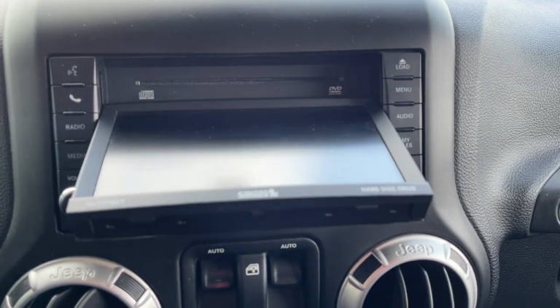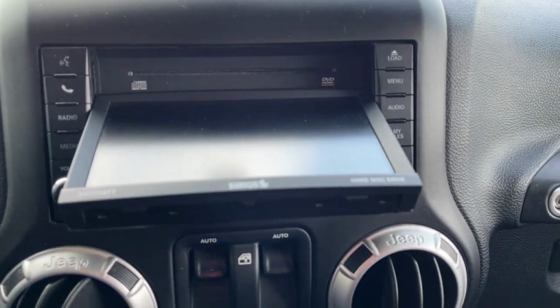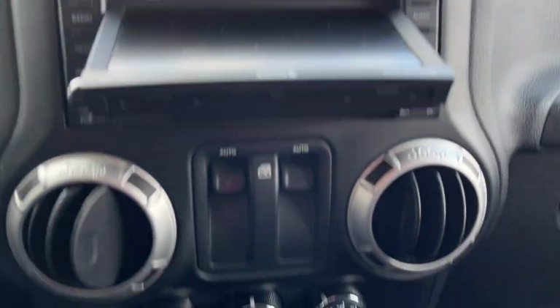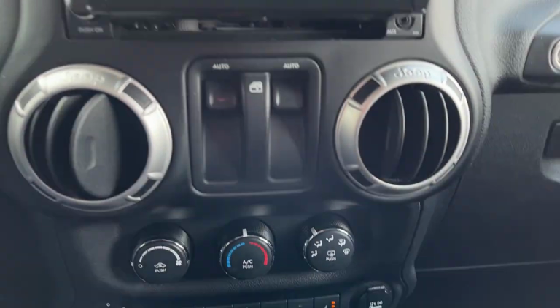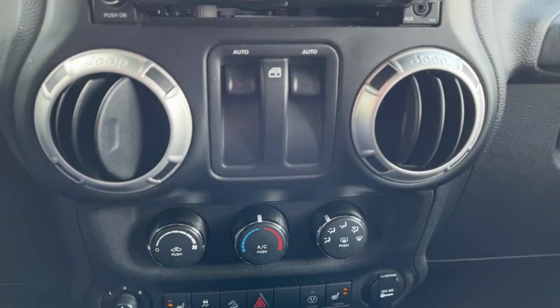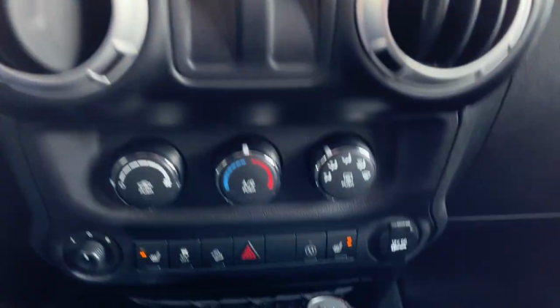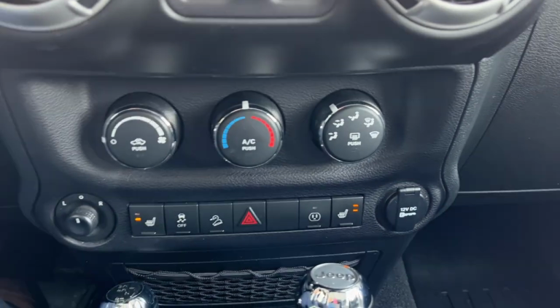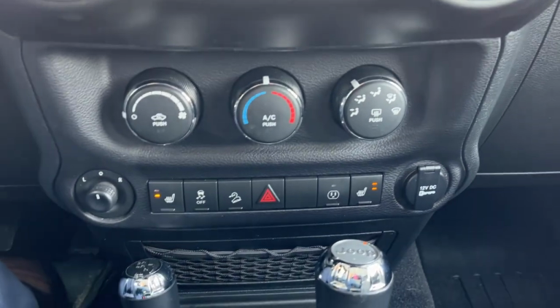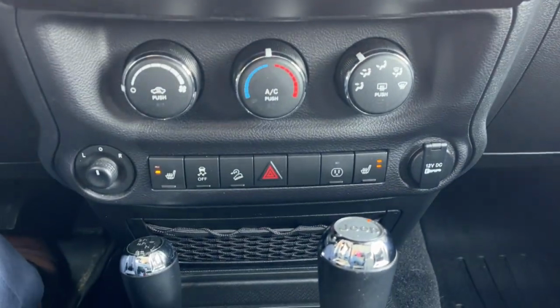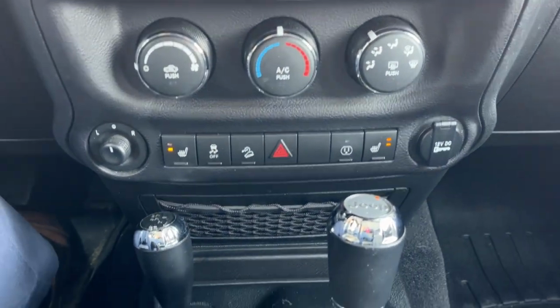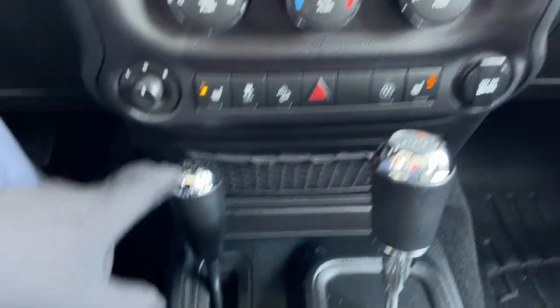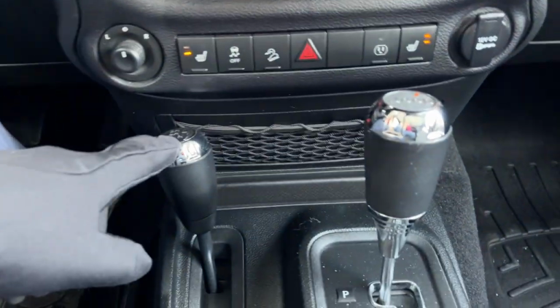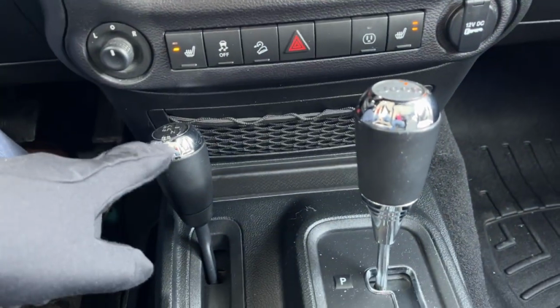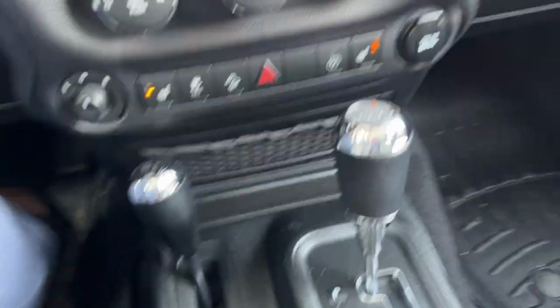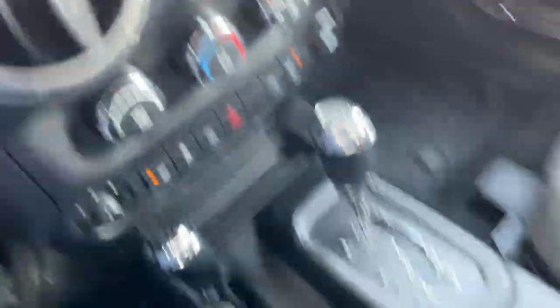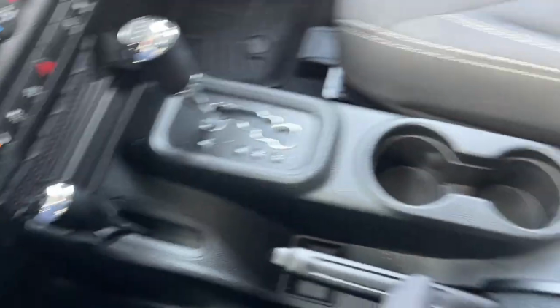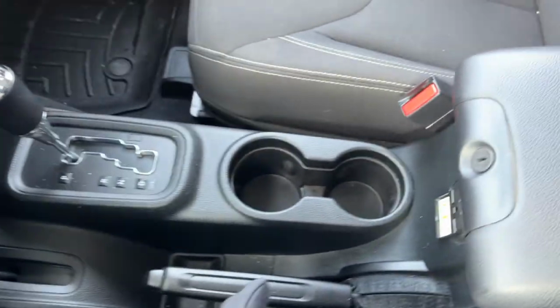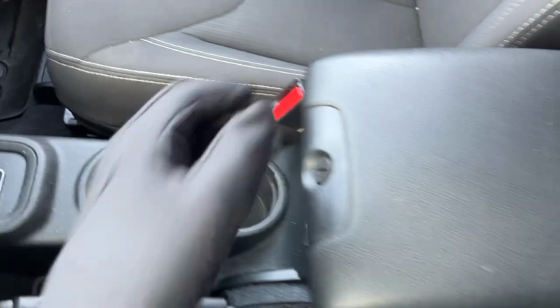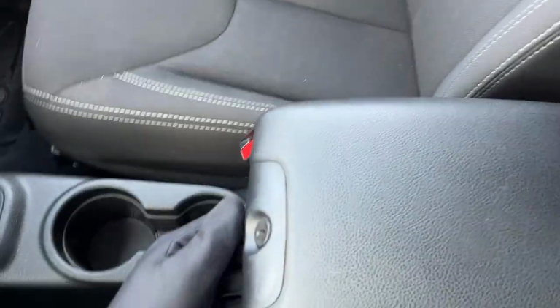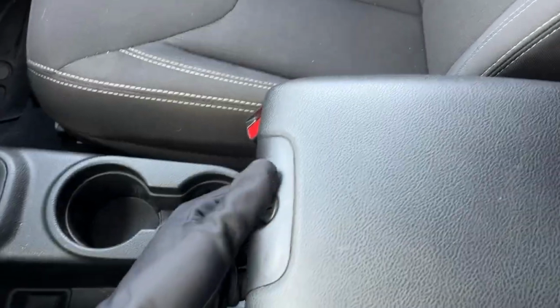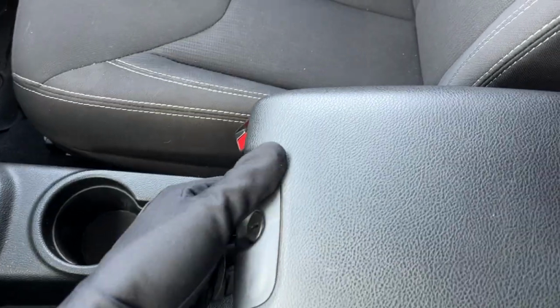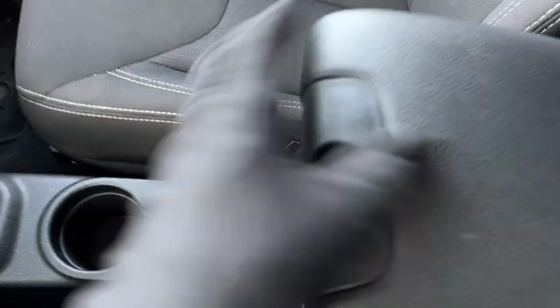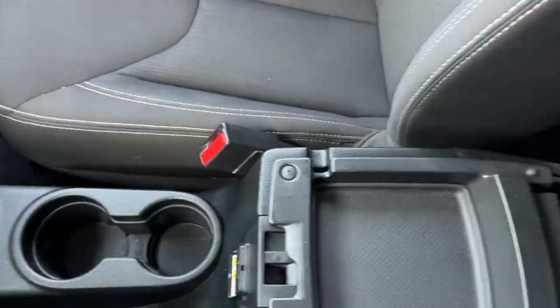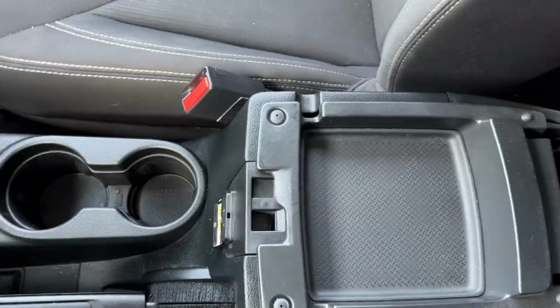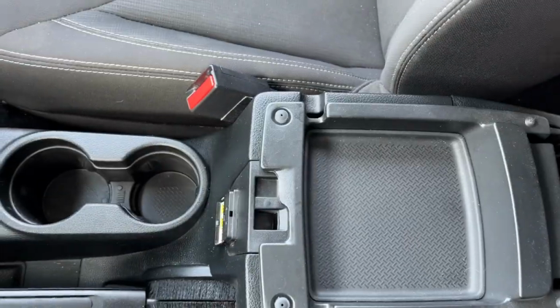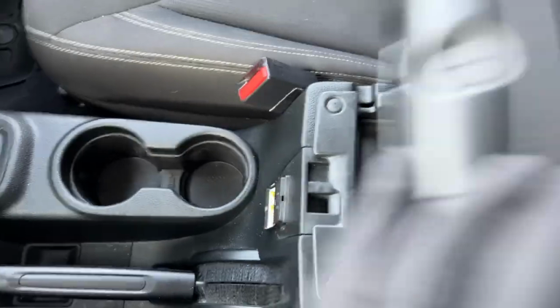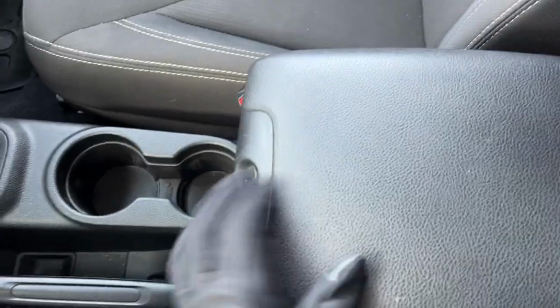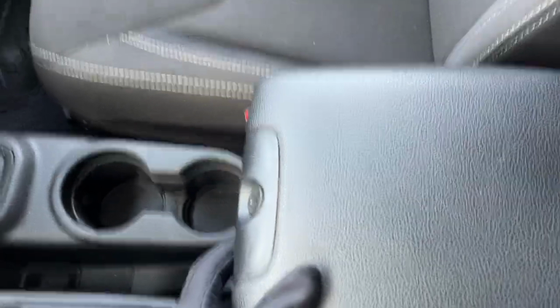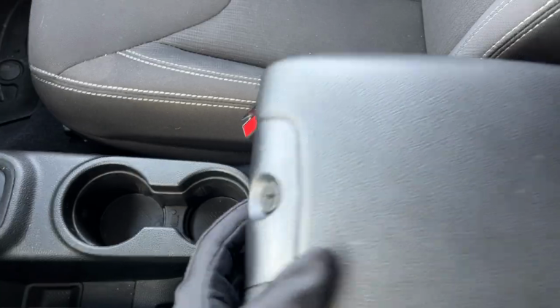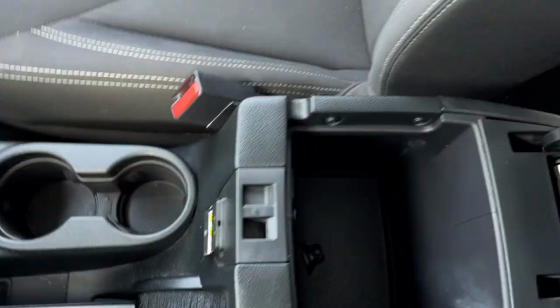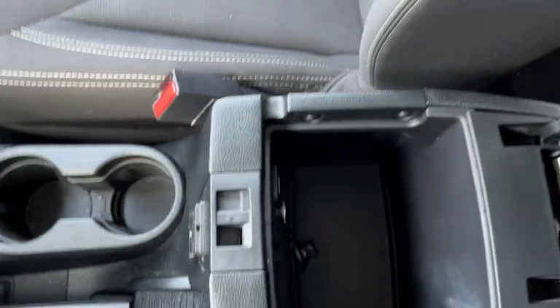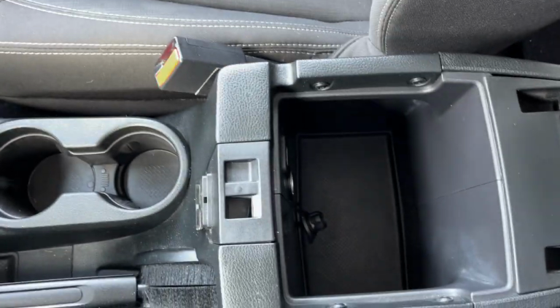For the center screen, you do actually have a CD player, and the screen folds out which is kind of cool. You've got your climate vents, climate controls, heated seats, four-wheel drive modes, and your shifter. You also have a lockable center console.